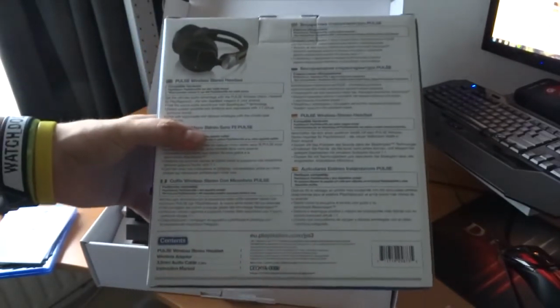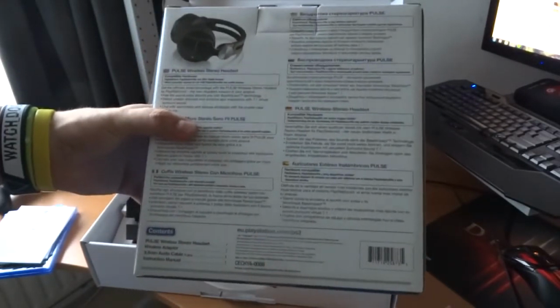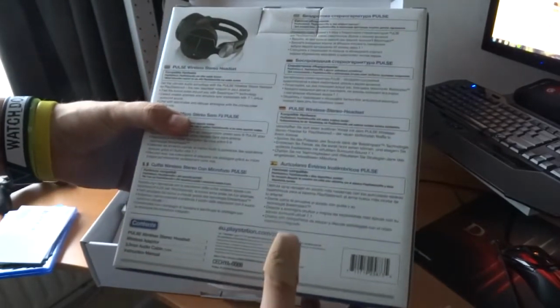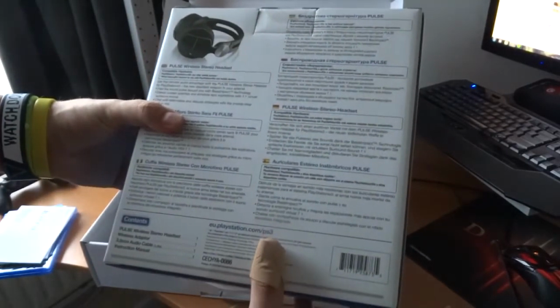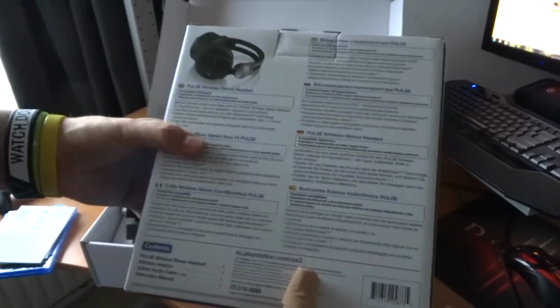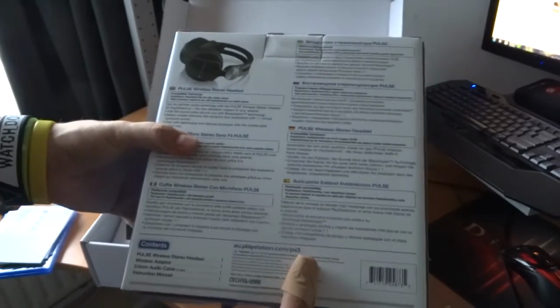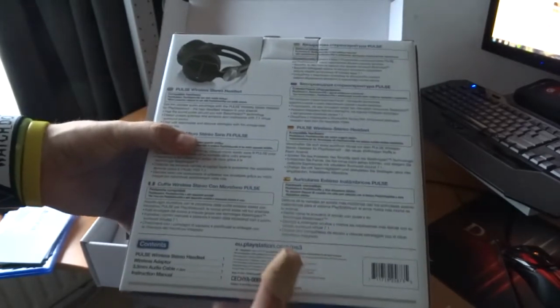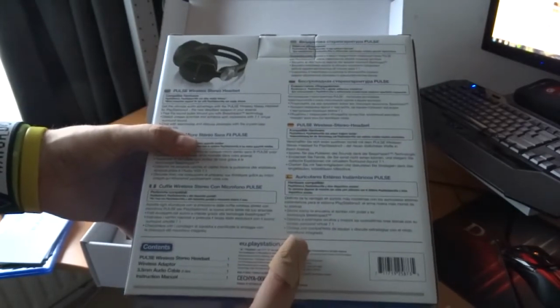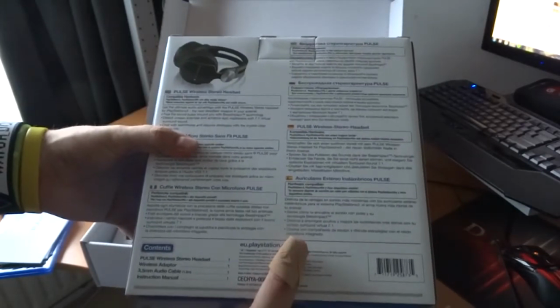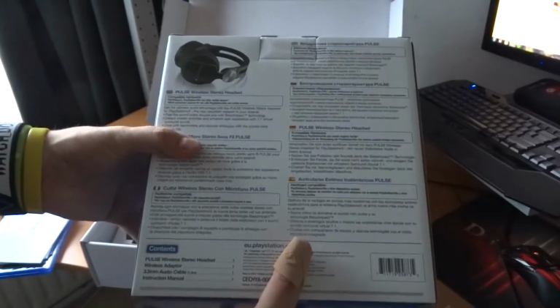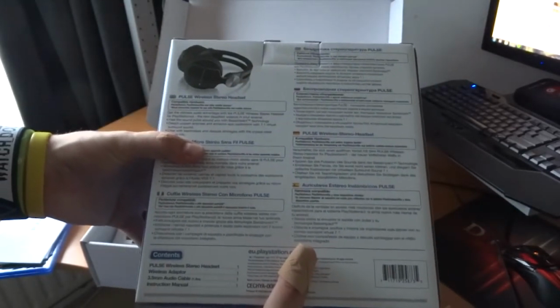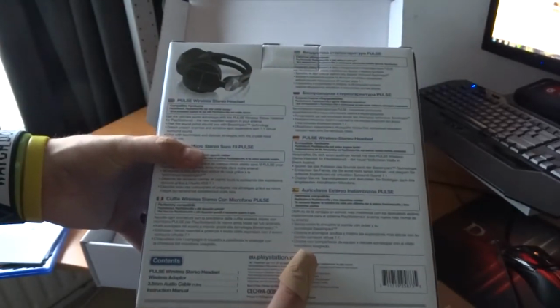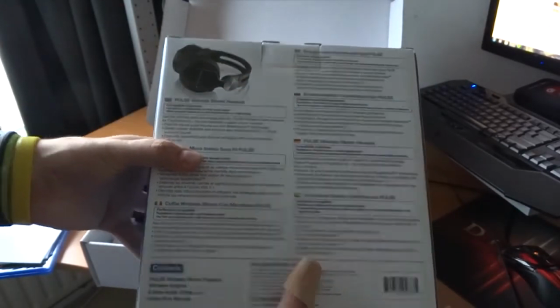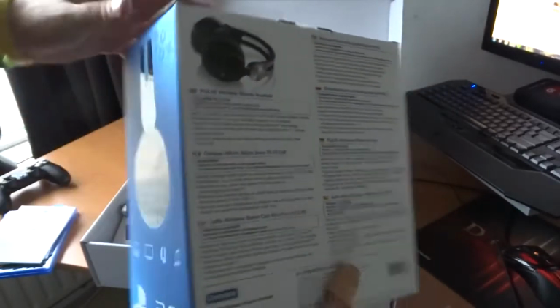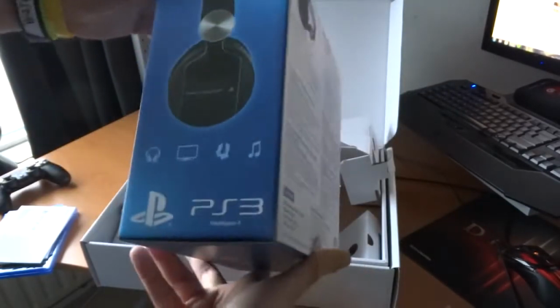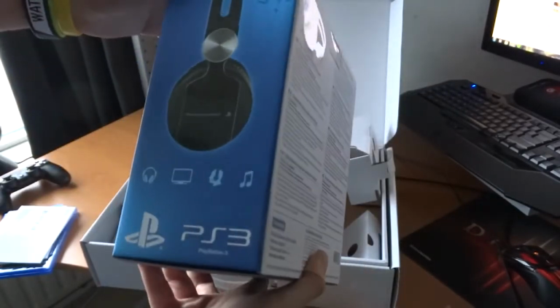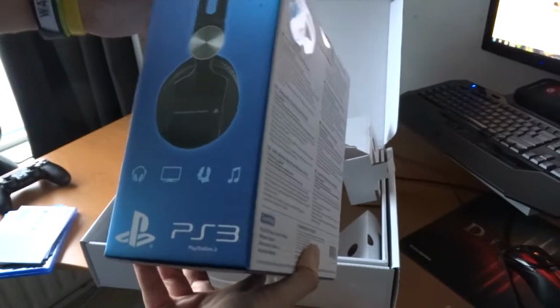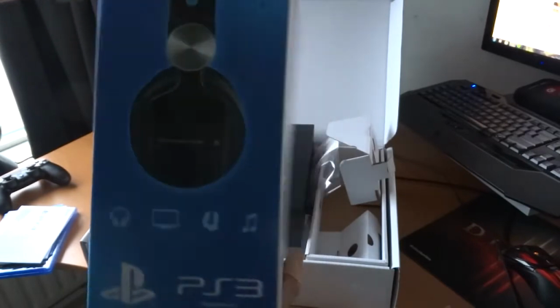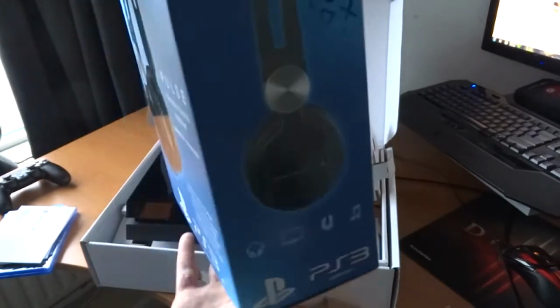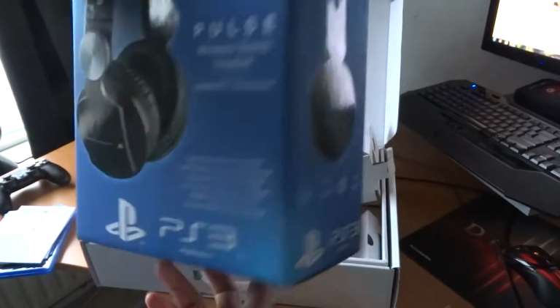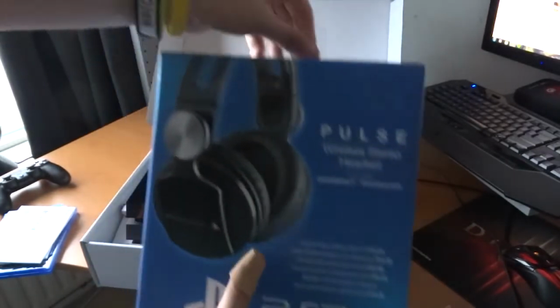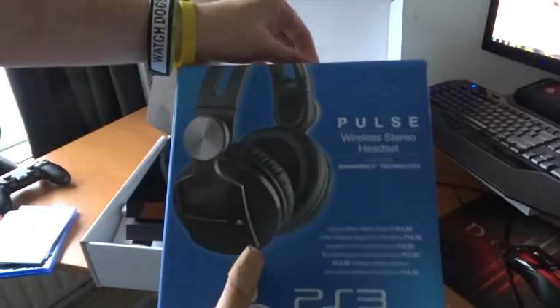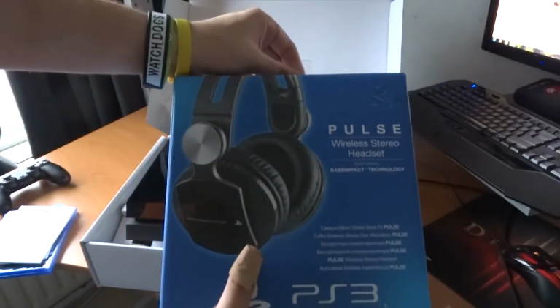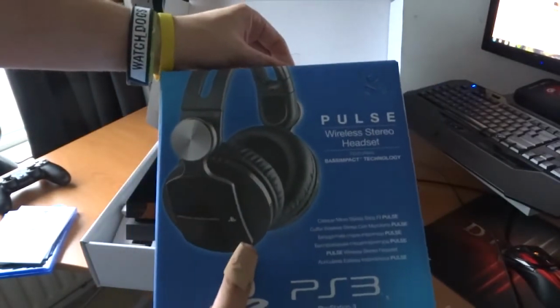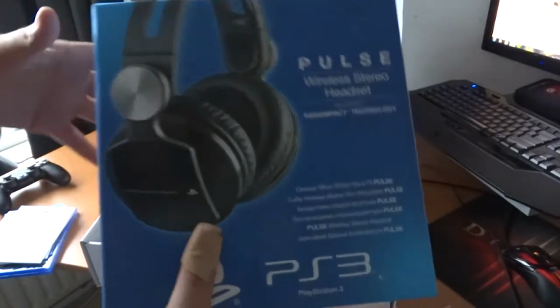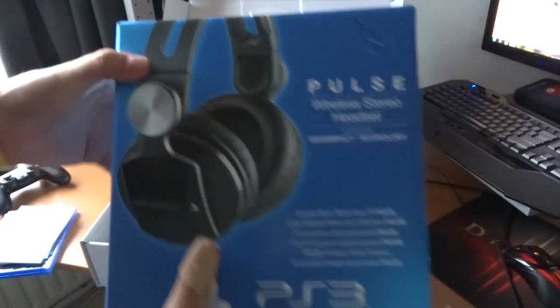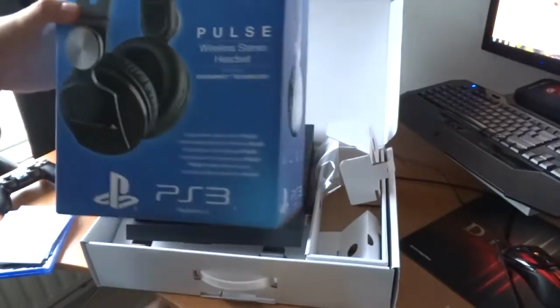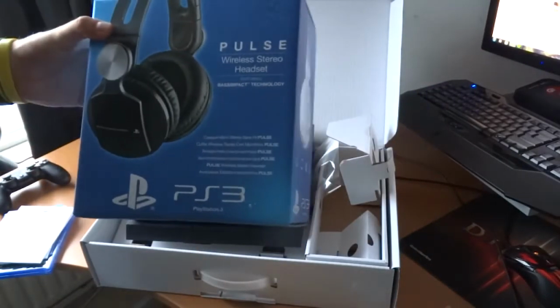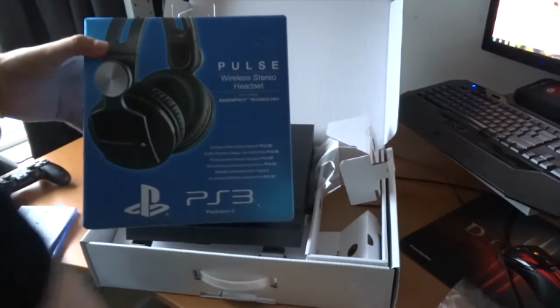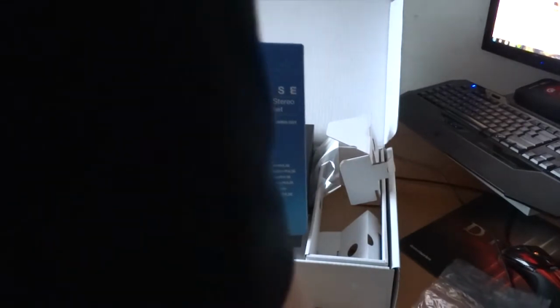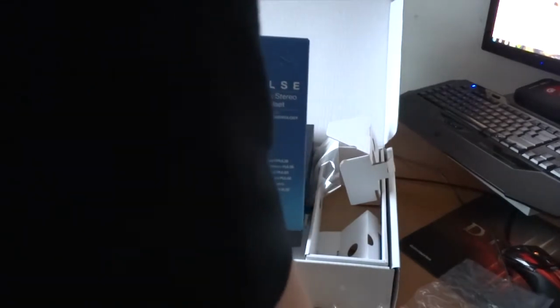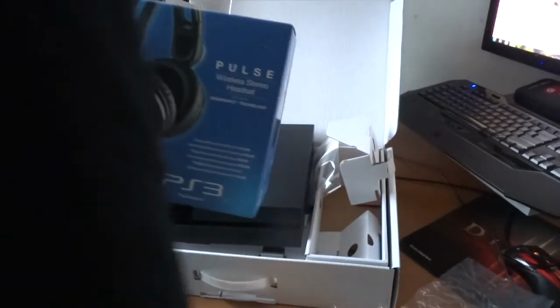It's a 7.1 surround system with Bluetooth — one of the best headsets you can get at the moment. We're also going to open this one.